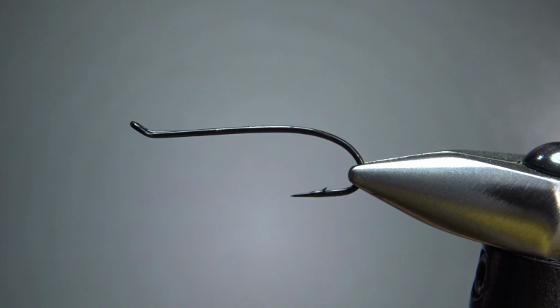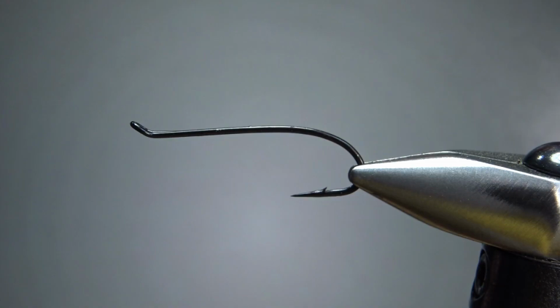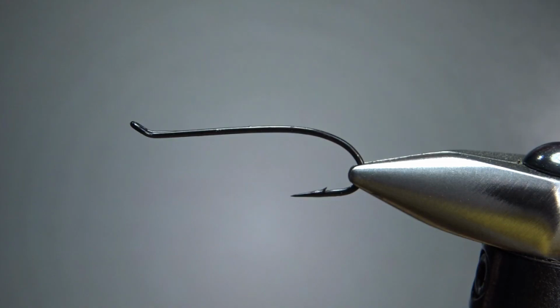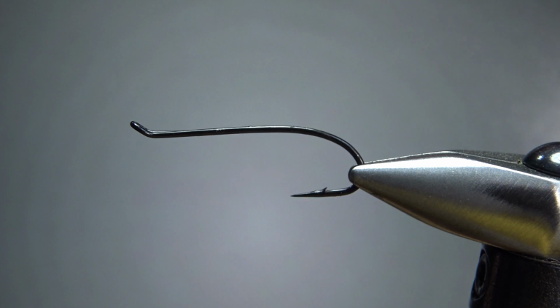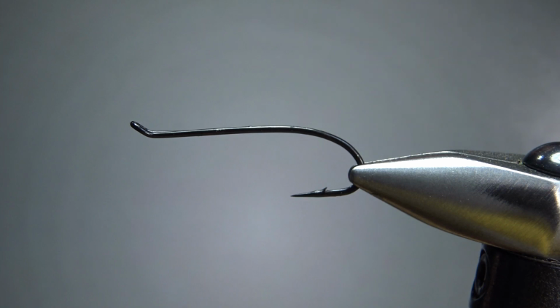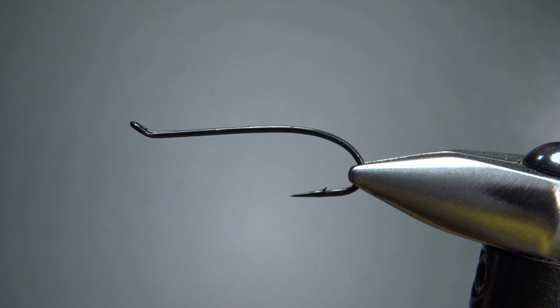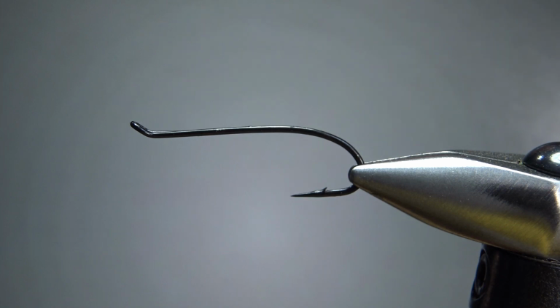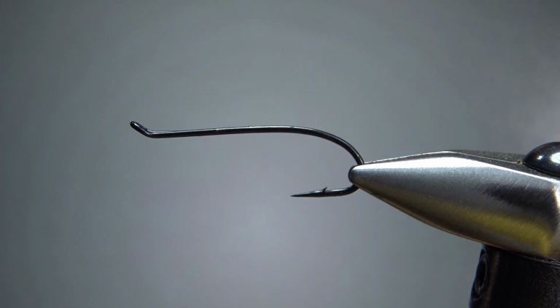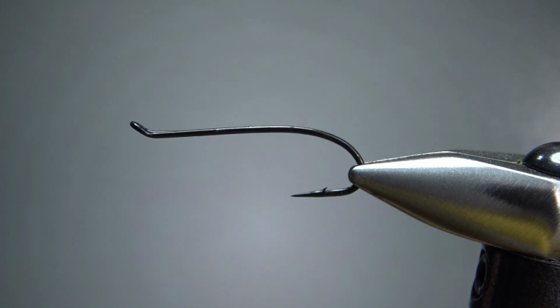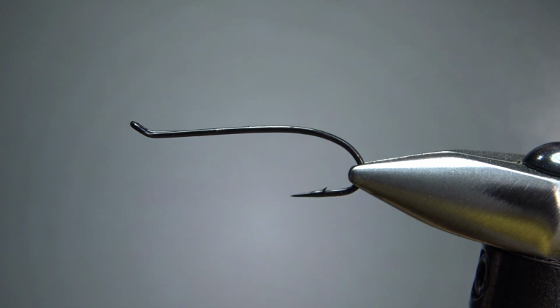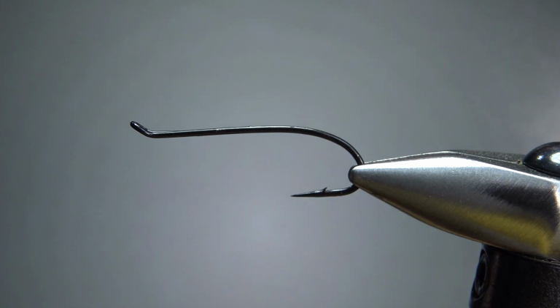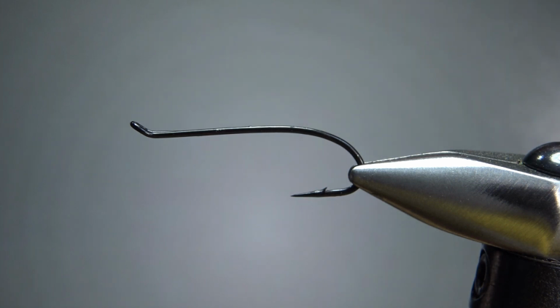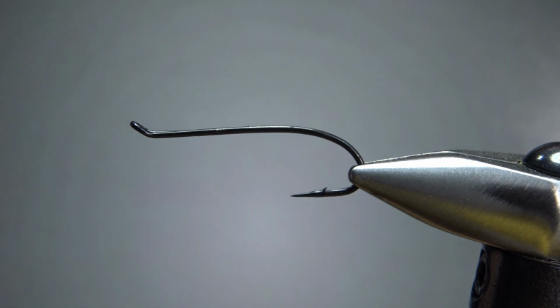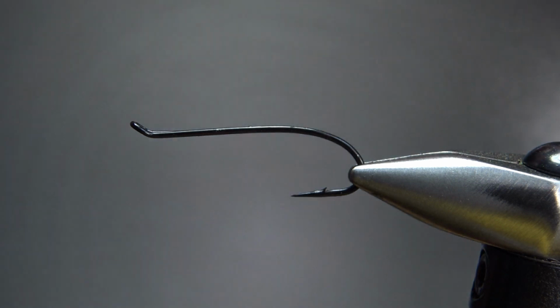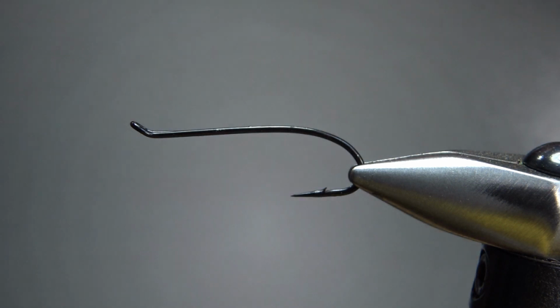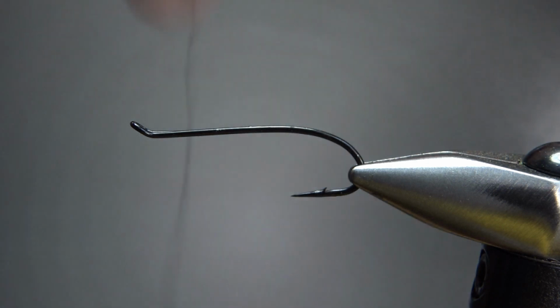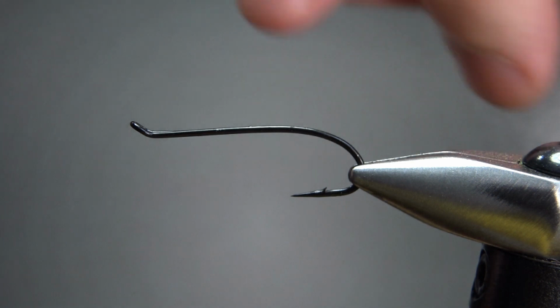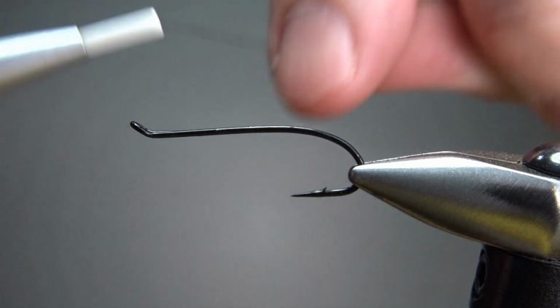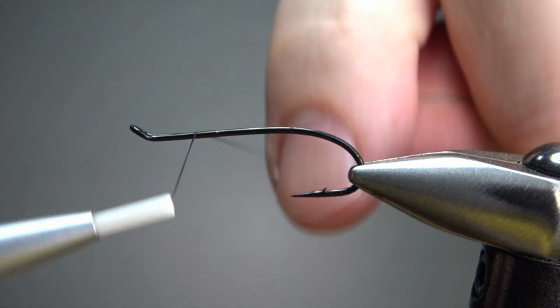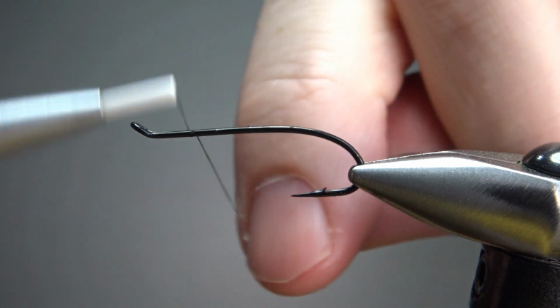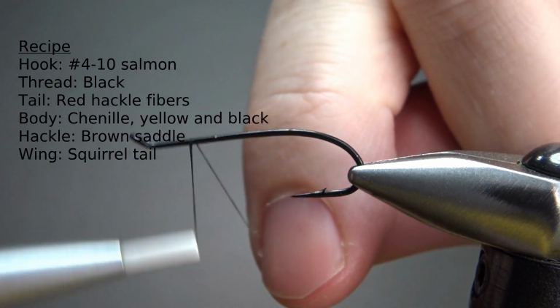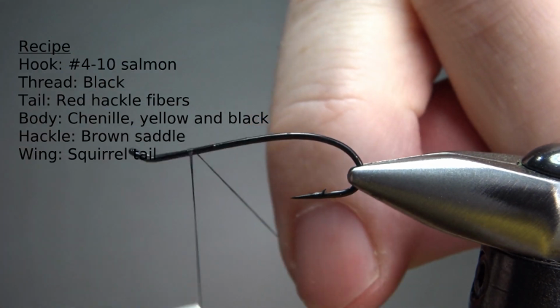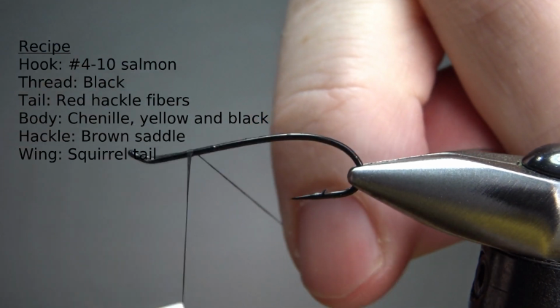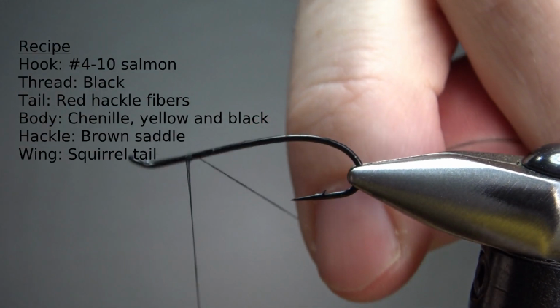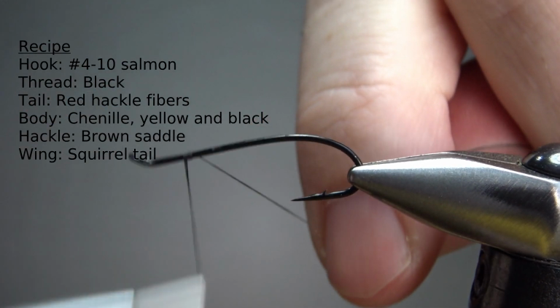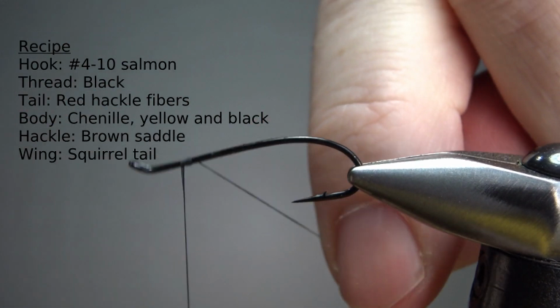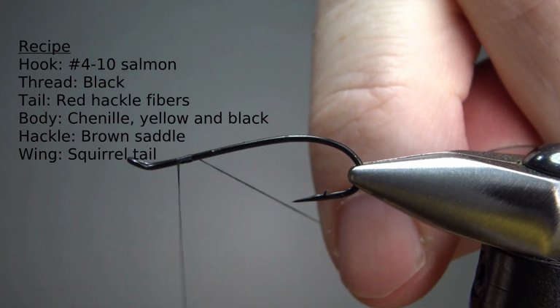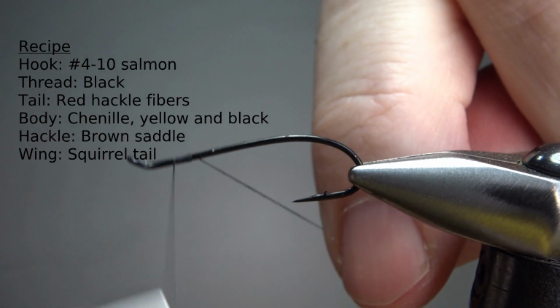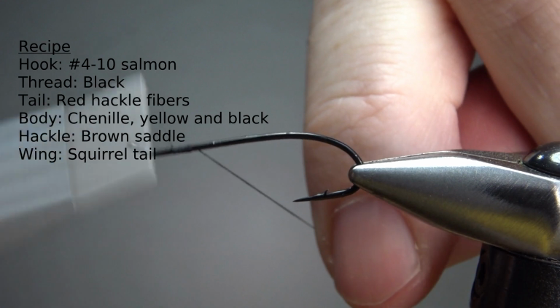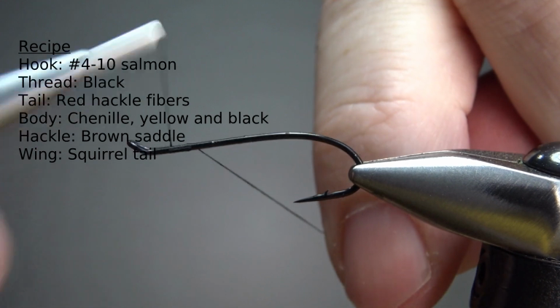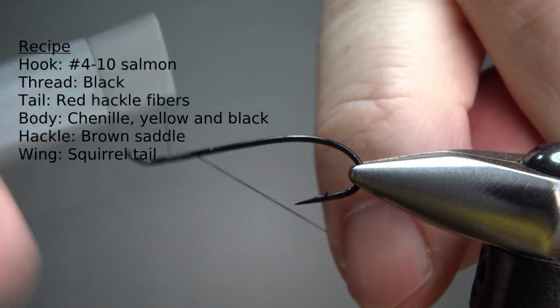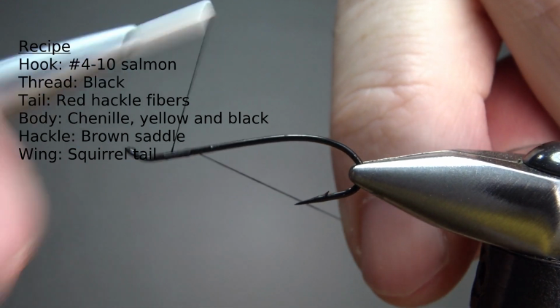So there's my hook — that's a number six salmon fly hook. We're going to tie this as a steelhead fly, and I'm going to put a base down of black 70 denier thread. I should have probably gone up to 140, but this'll work.